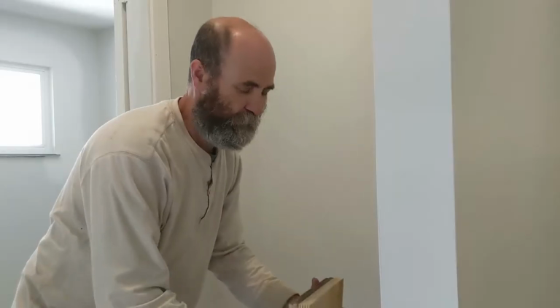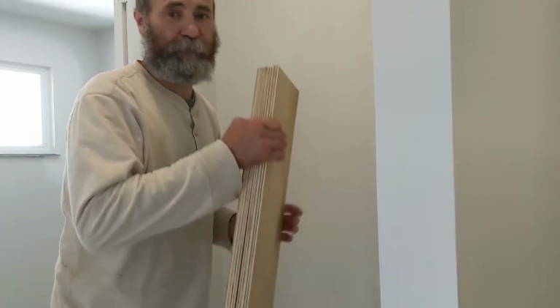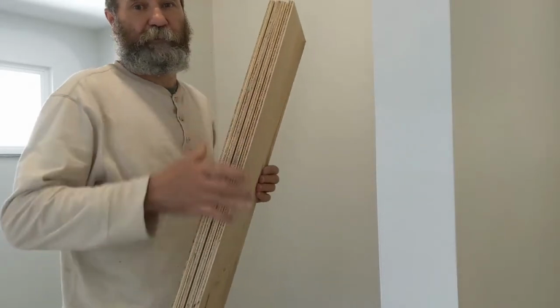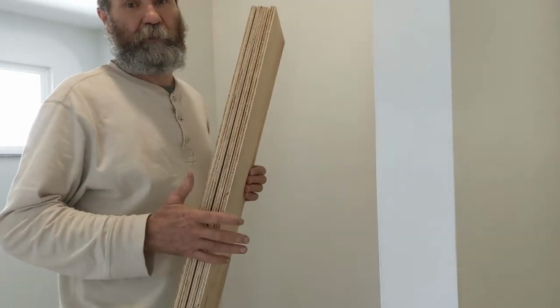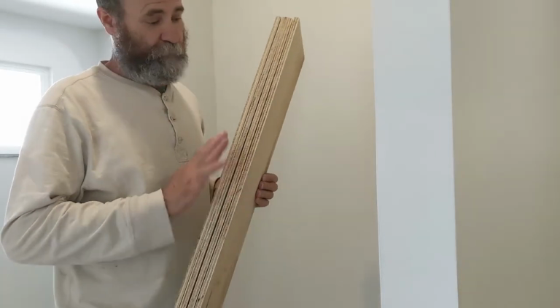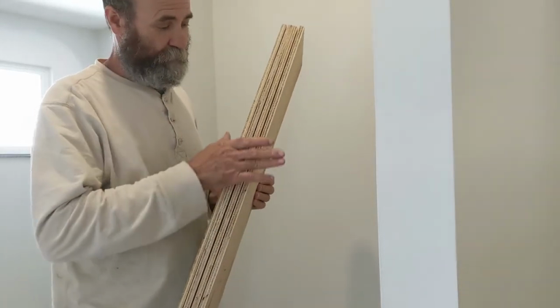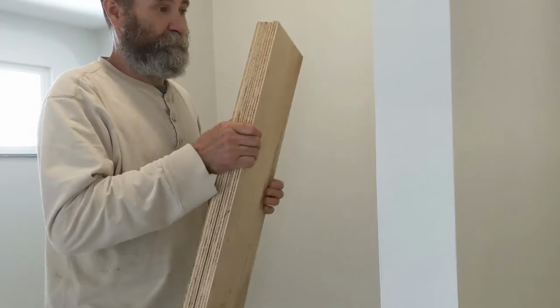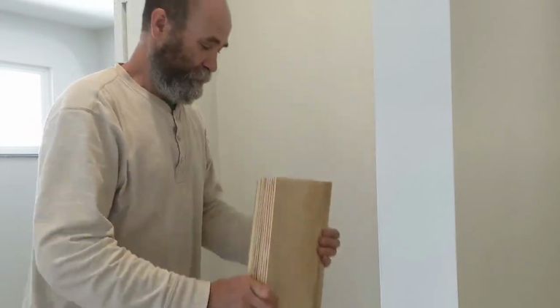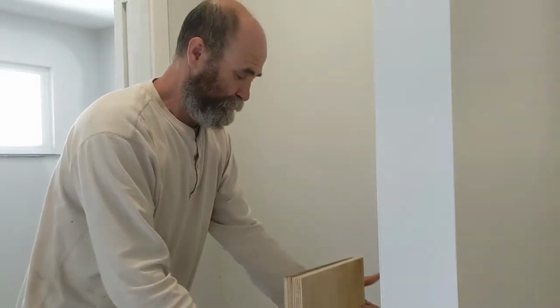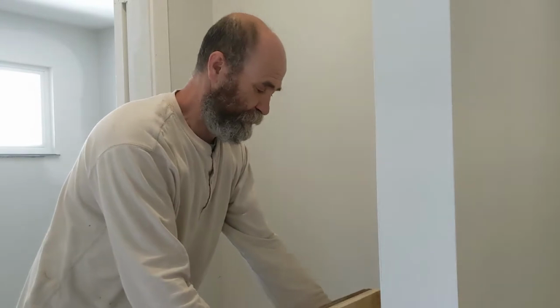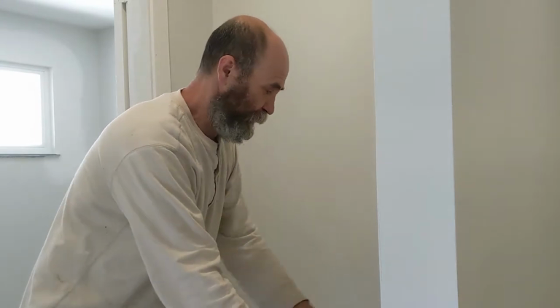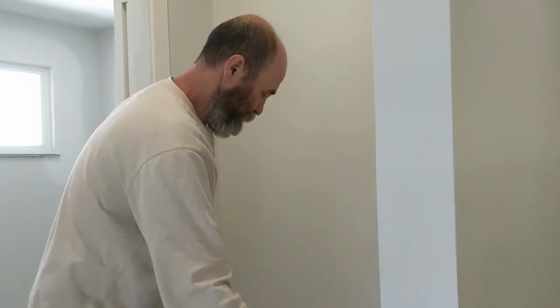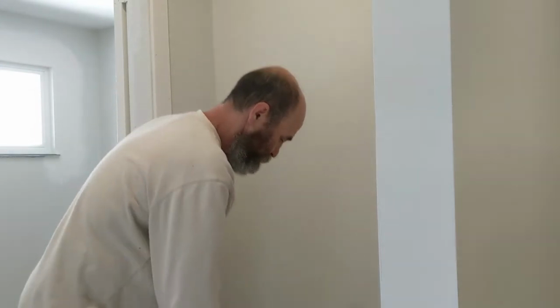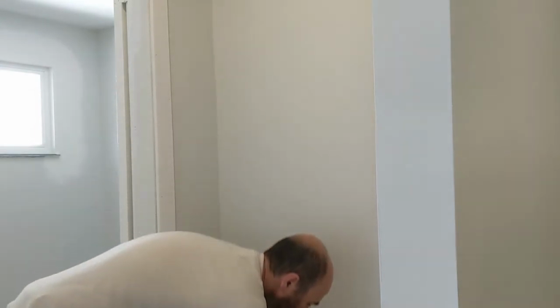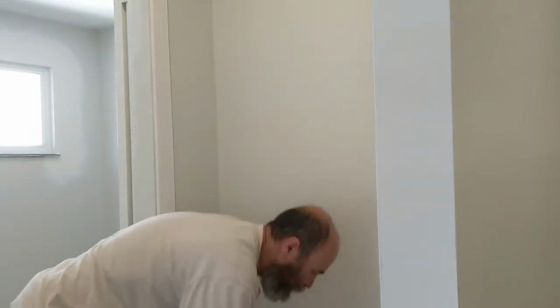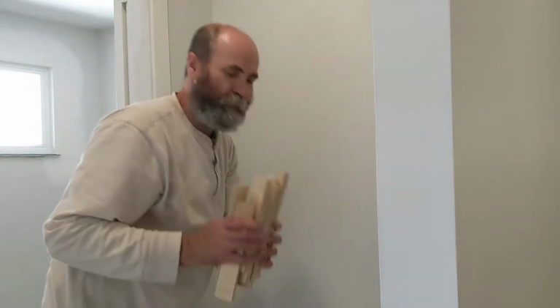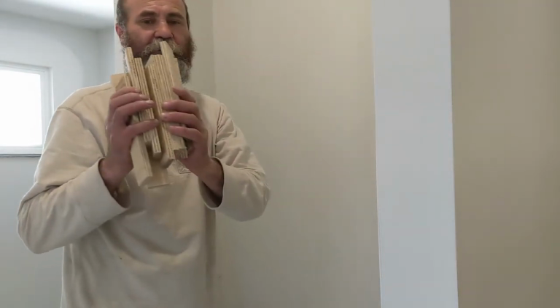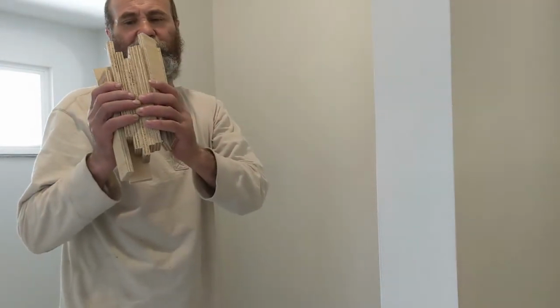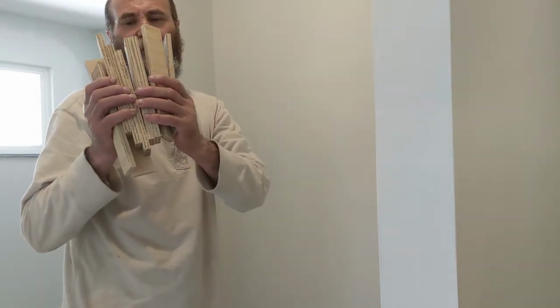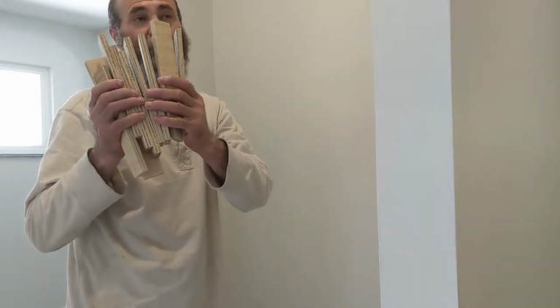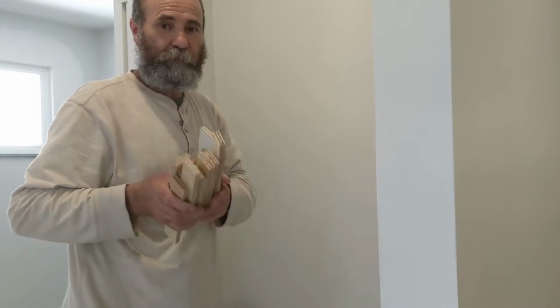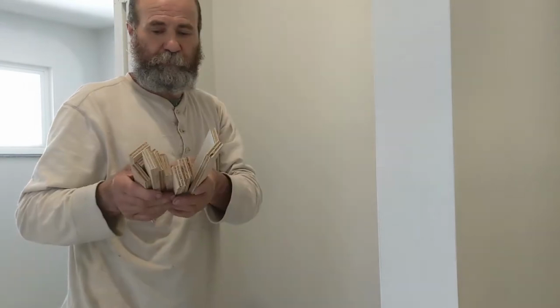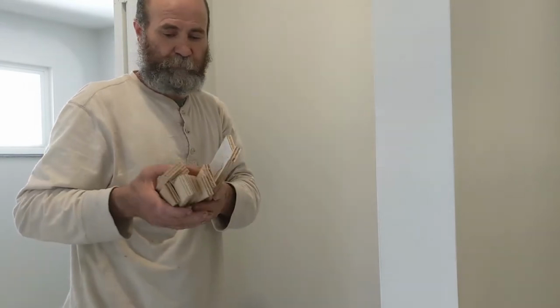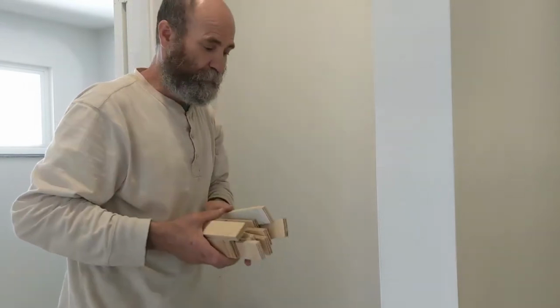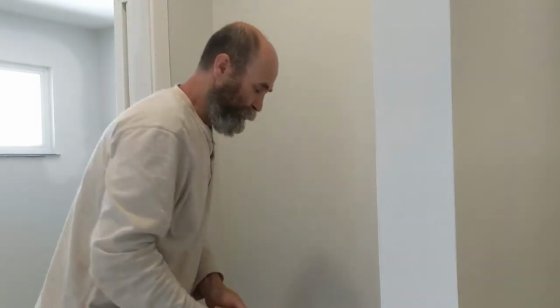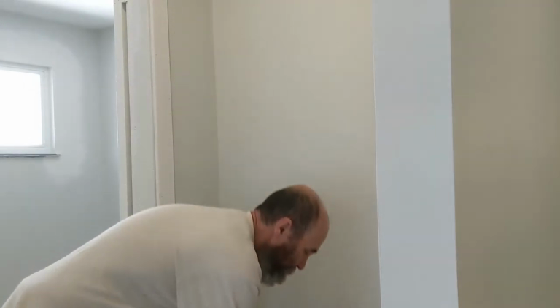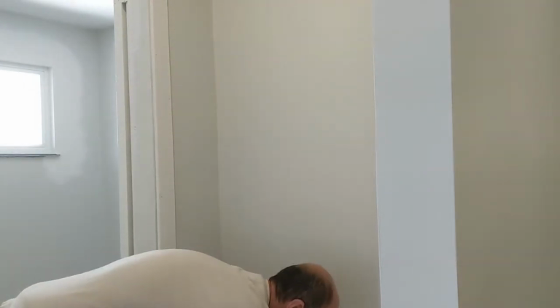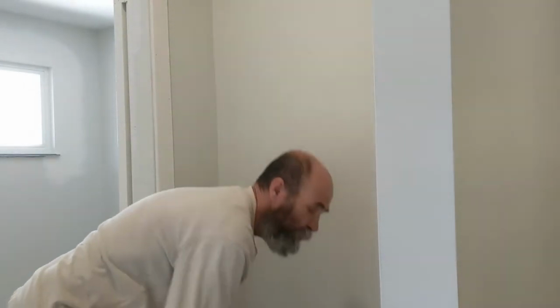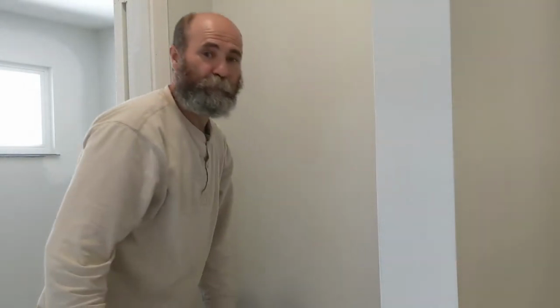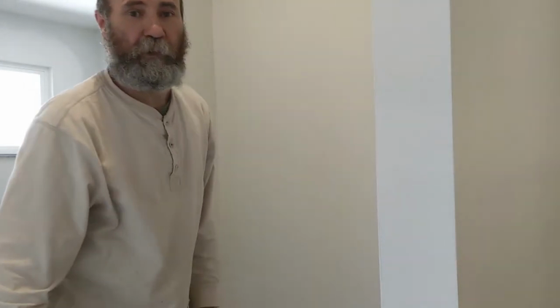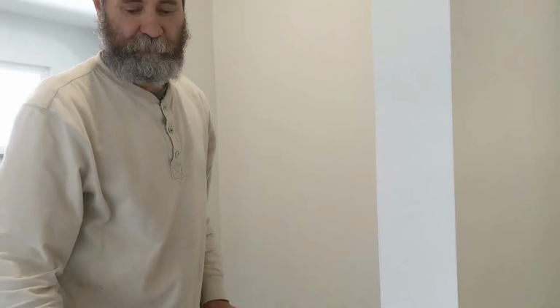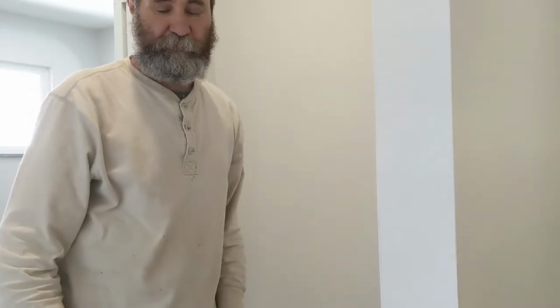Here I have the board cut up, so everything is nice and cut, everything free cut. I have all these little pieces for the ends, and I just want to show you this one that I just put up.